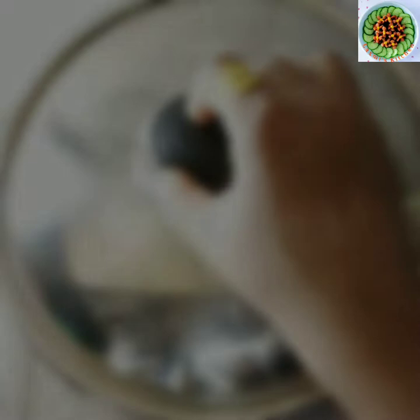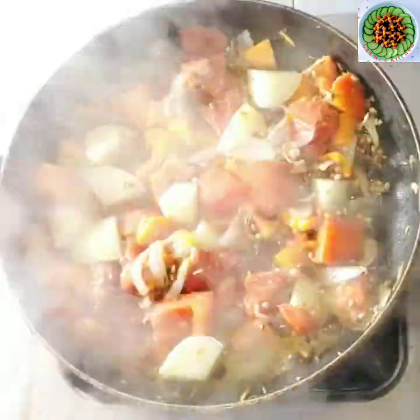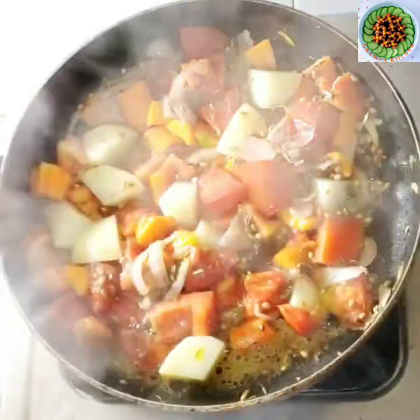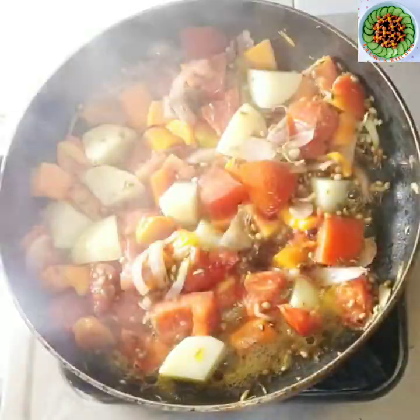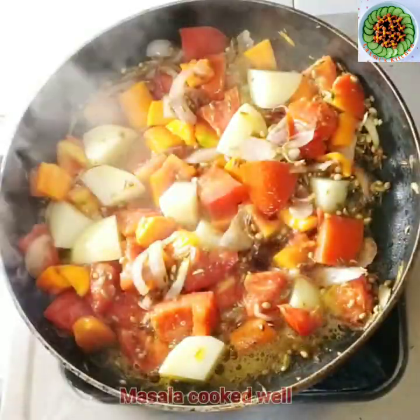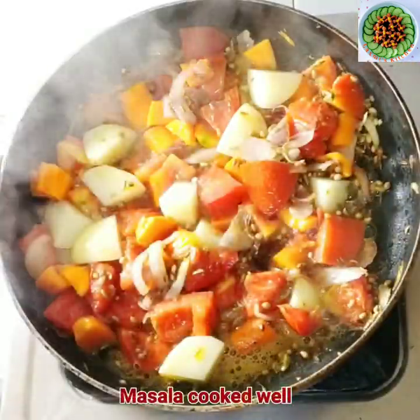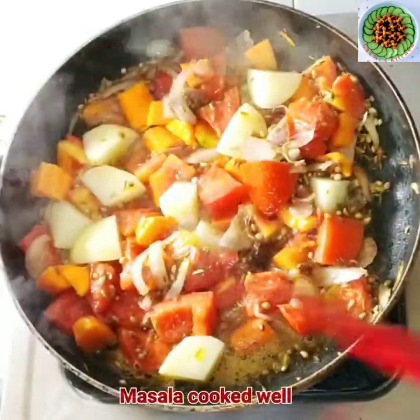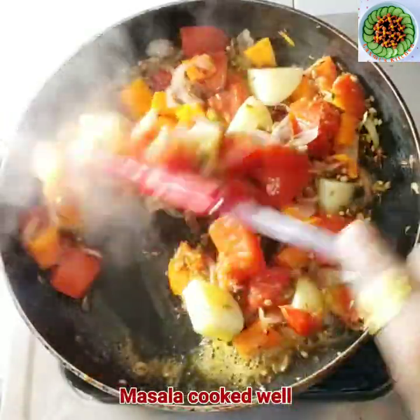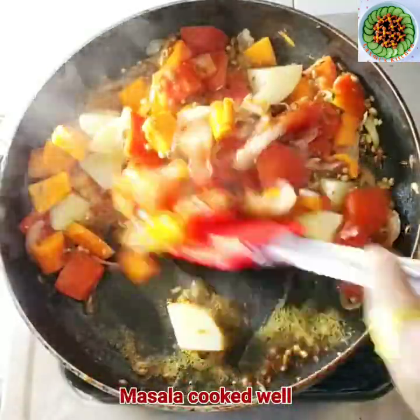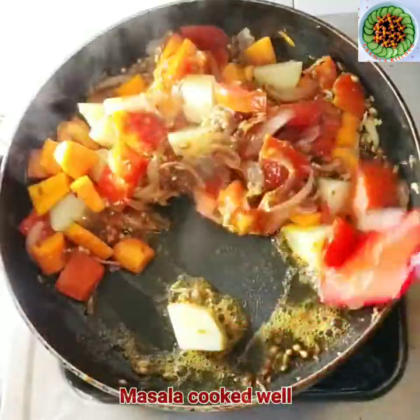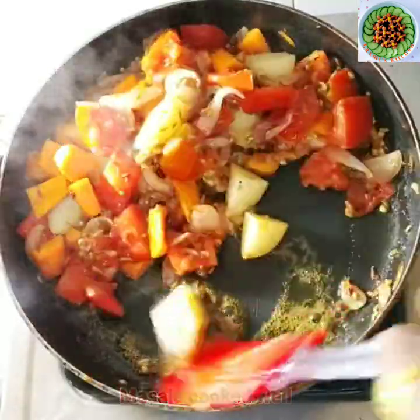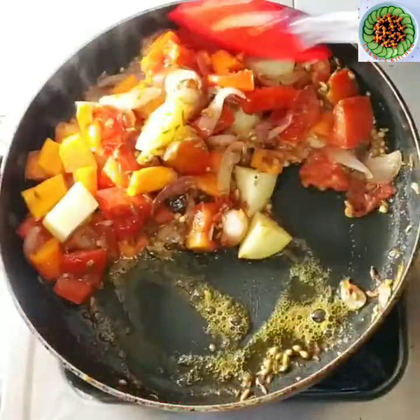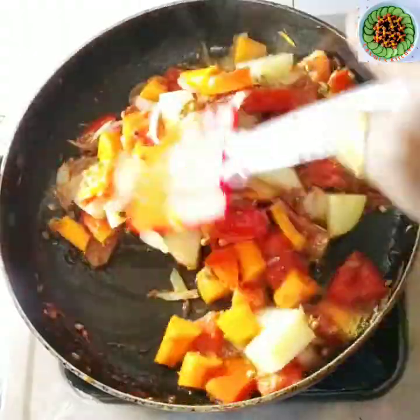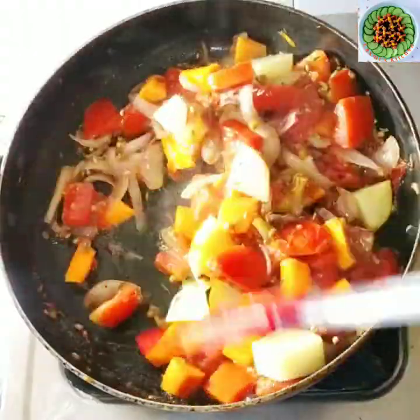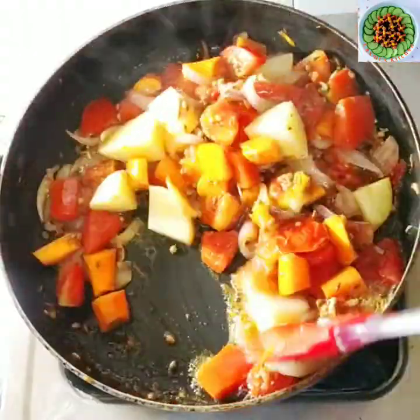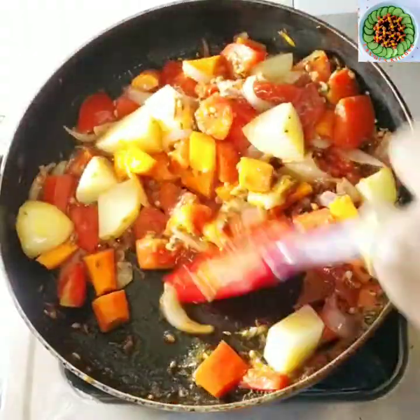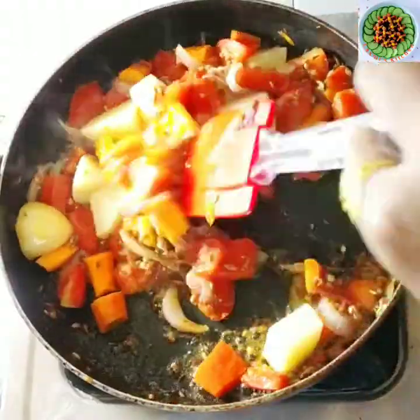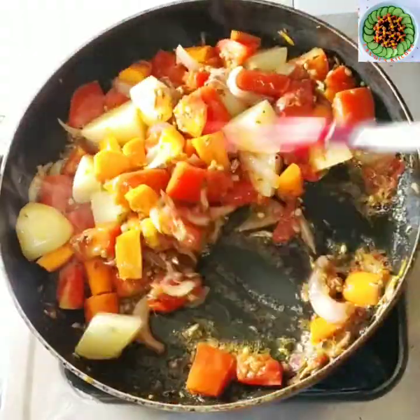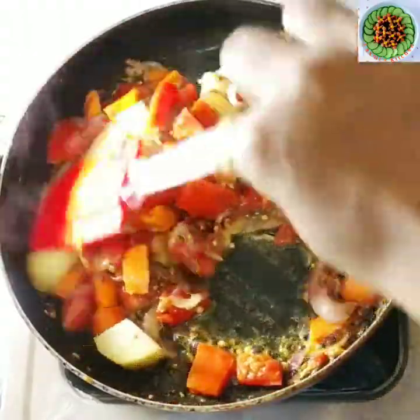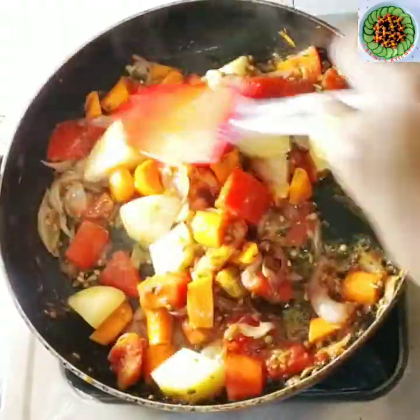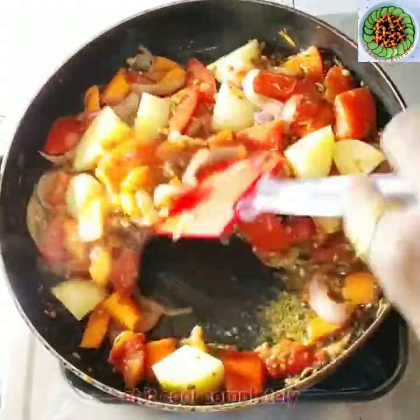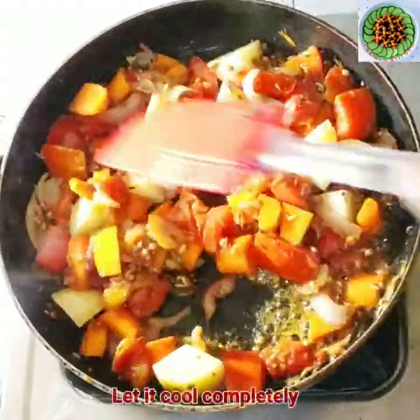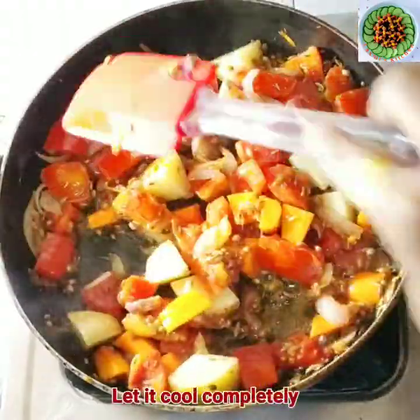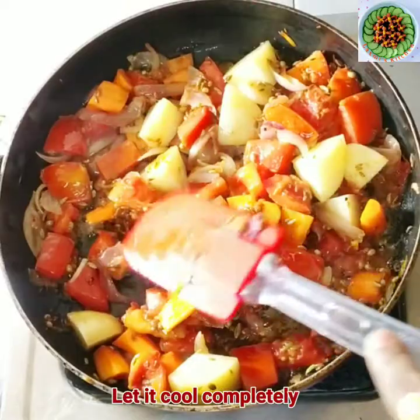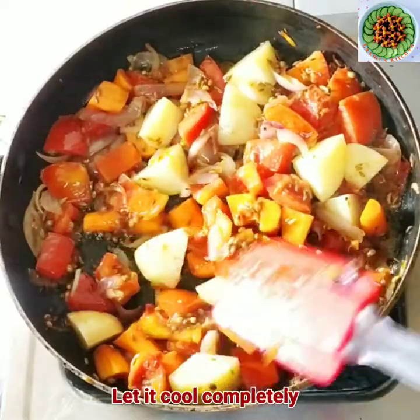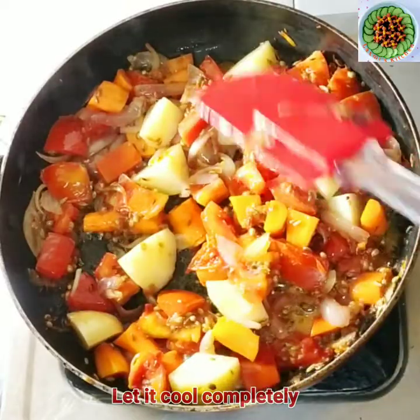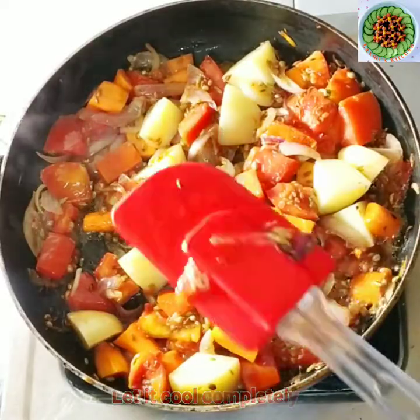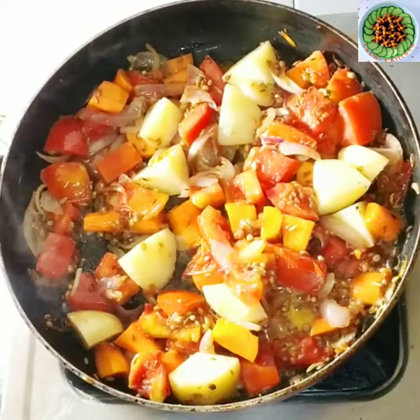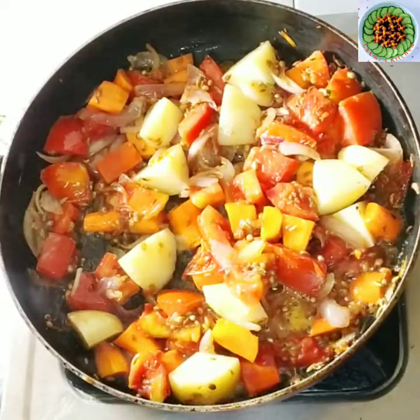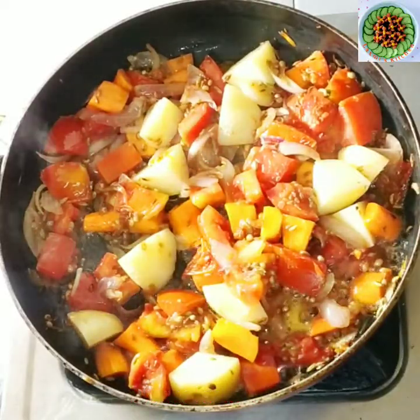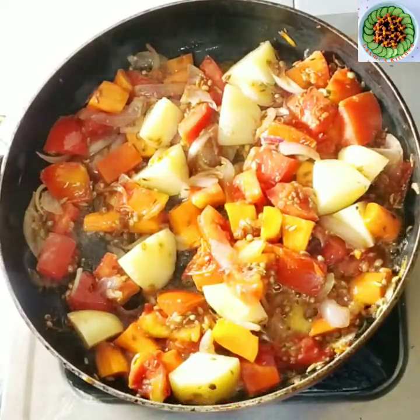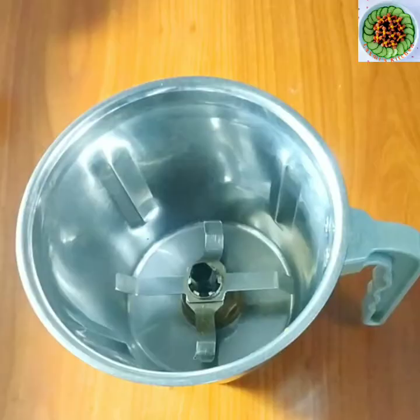Just toss it once again. It will be soft. We will need to cook it until it becomes a little soft. We will make it nice and soft.